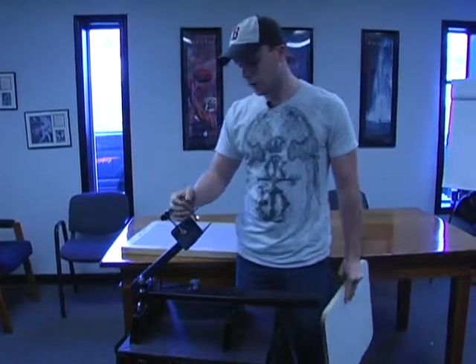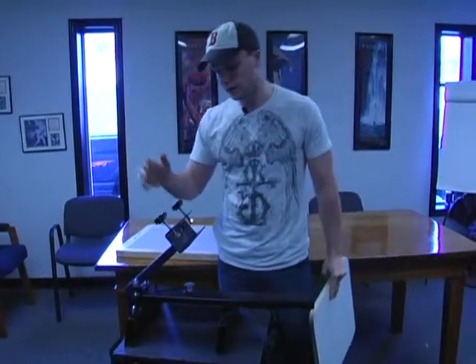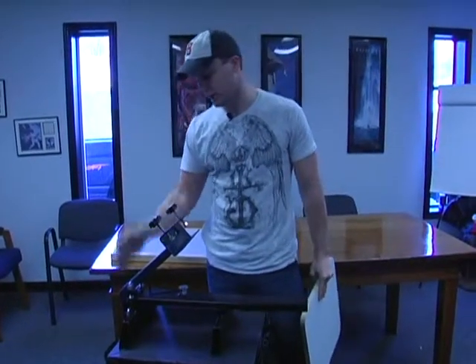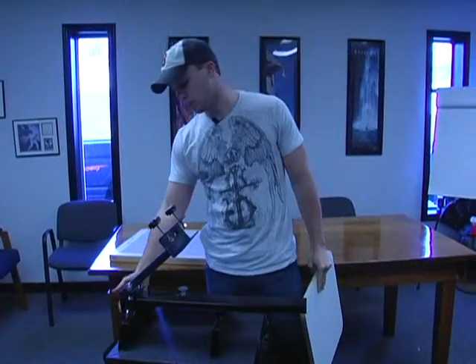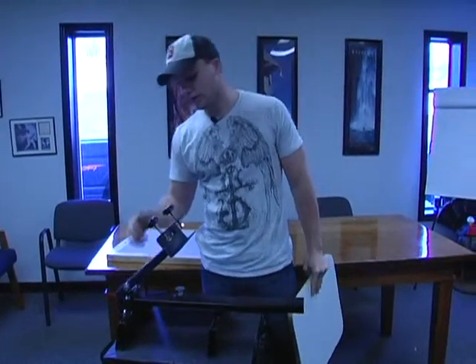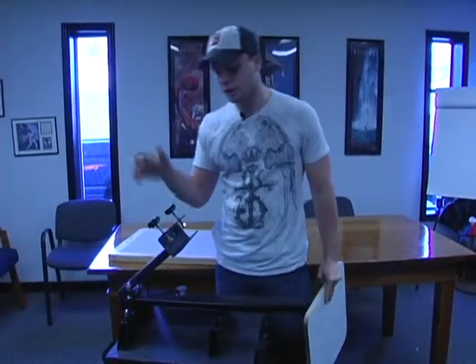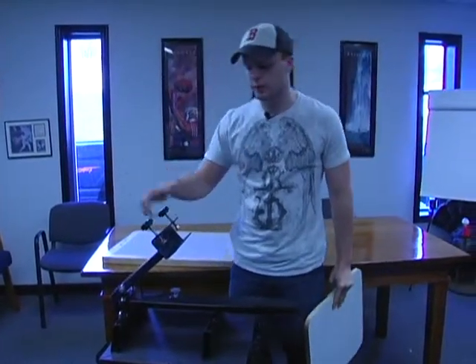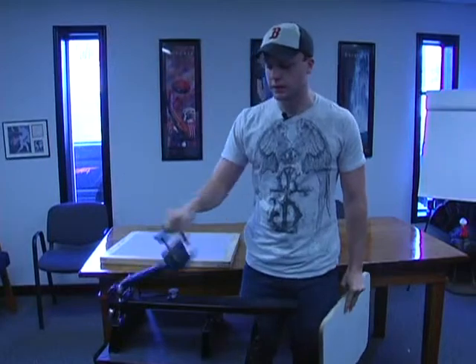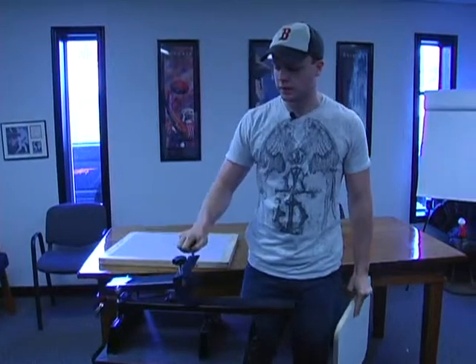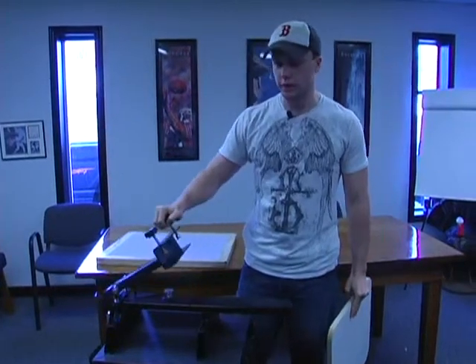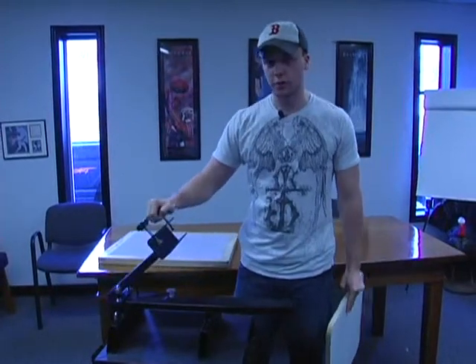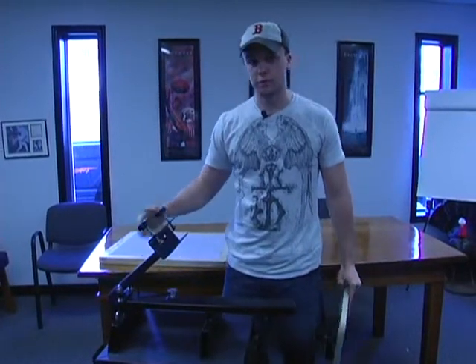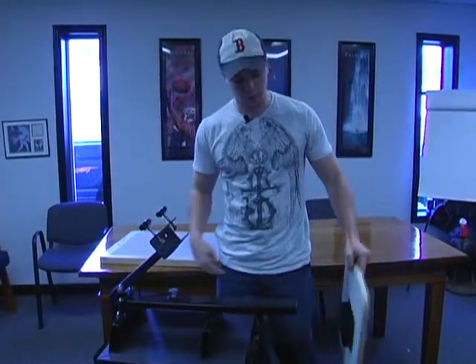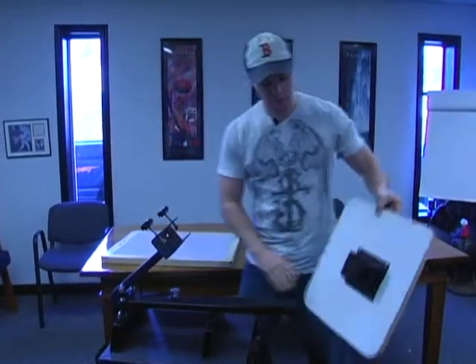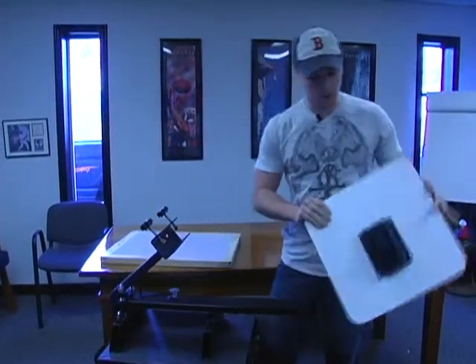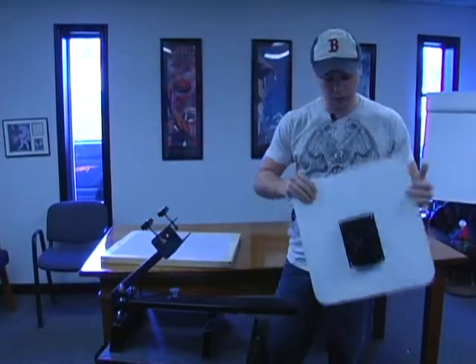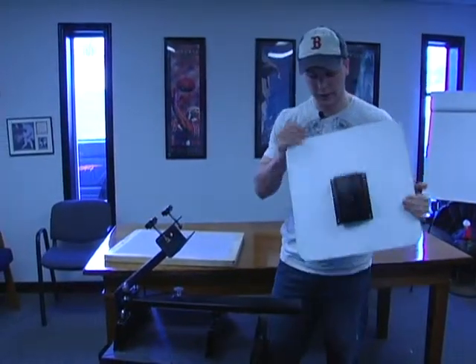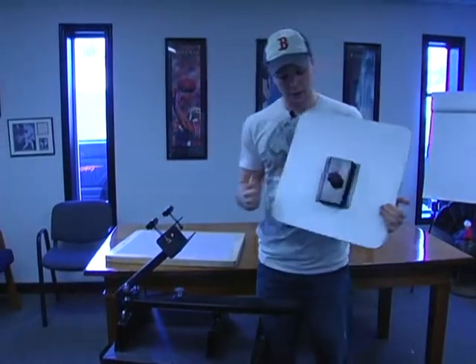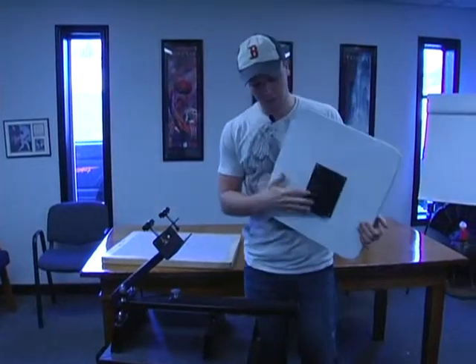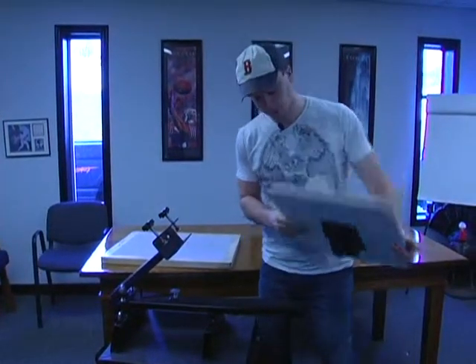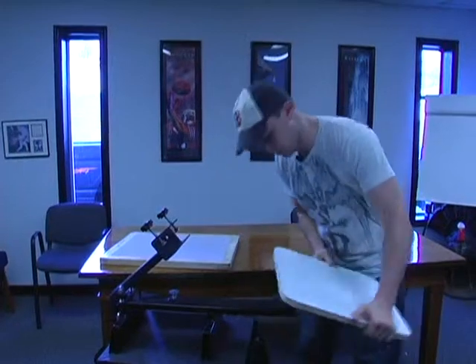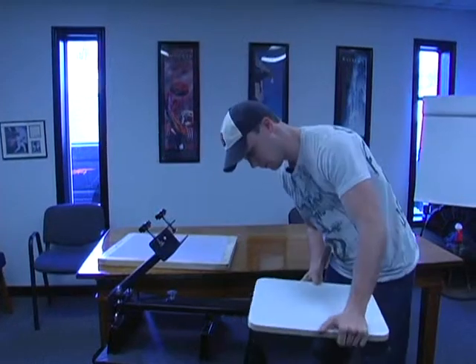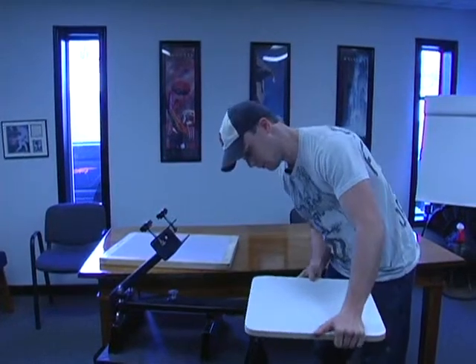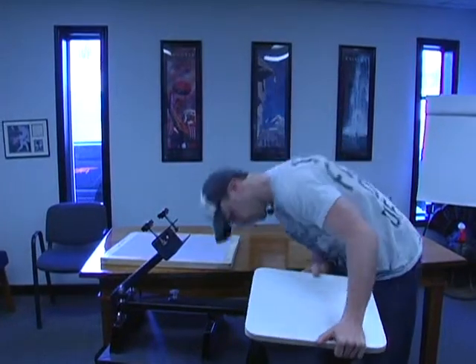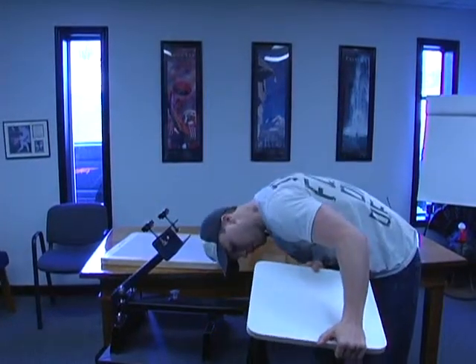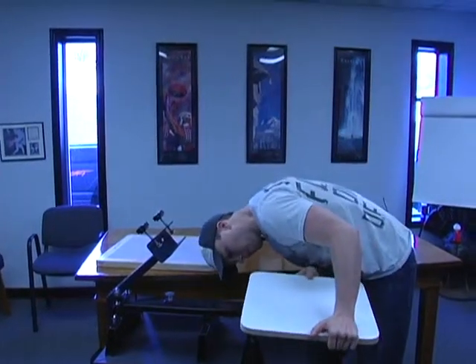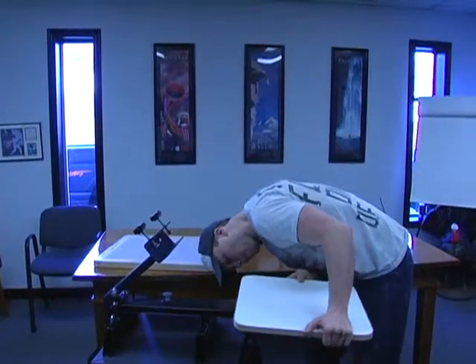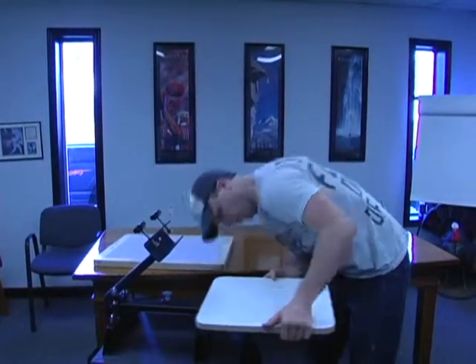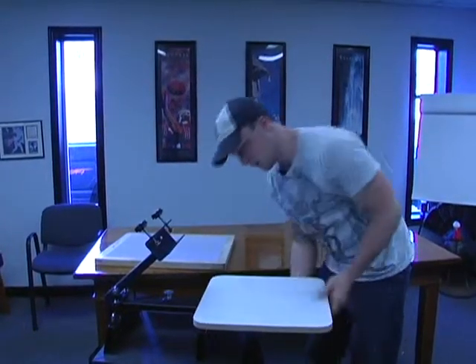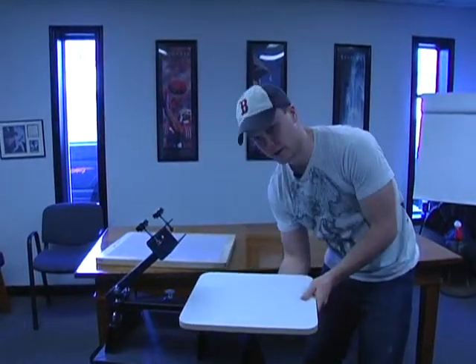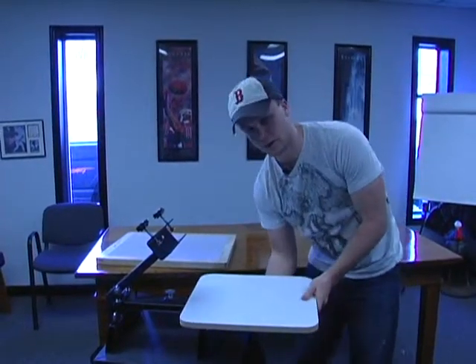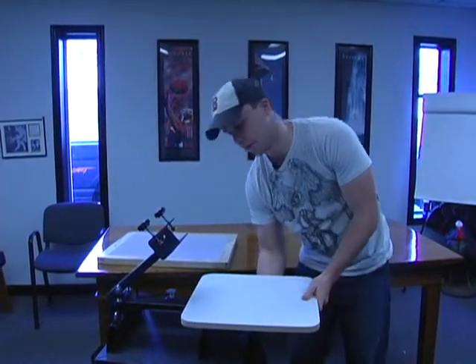It has a metal piece down here that locks this in place and allows you to get back and forth smoothly. All you do when you get it is slide this piece on and then tighten it down with that knob.